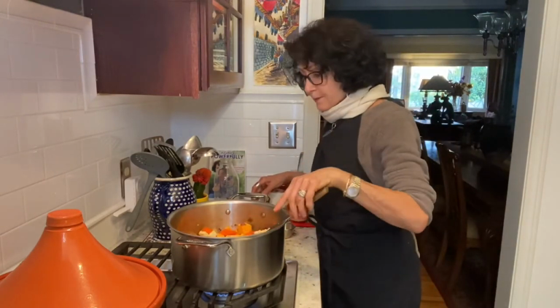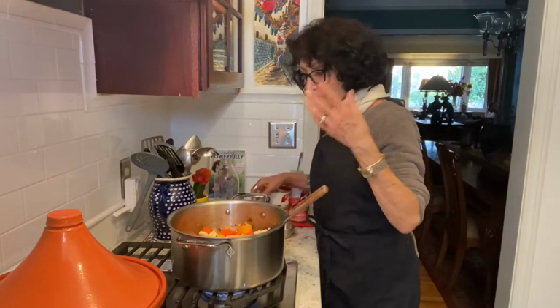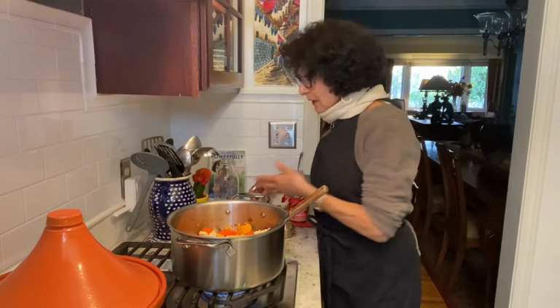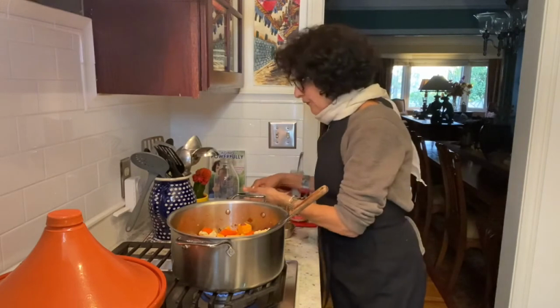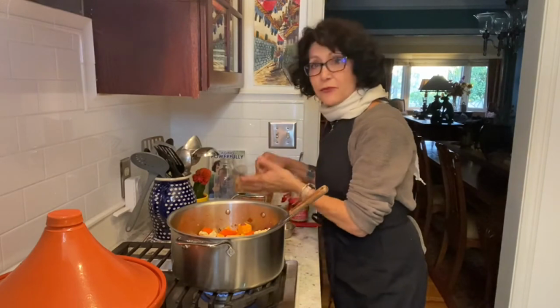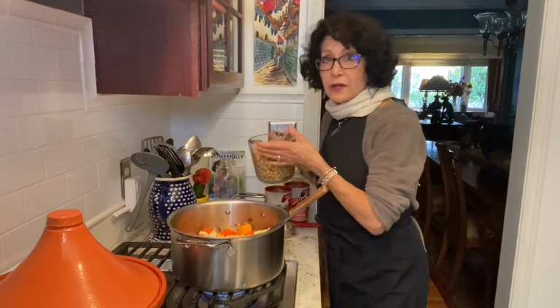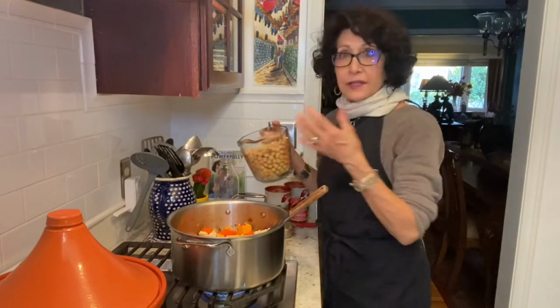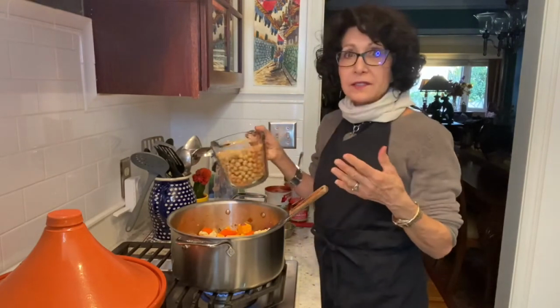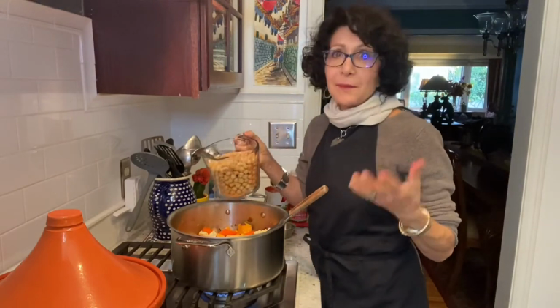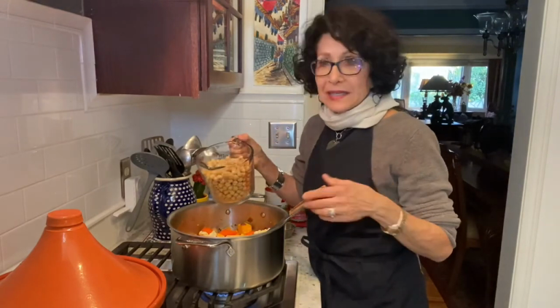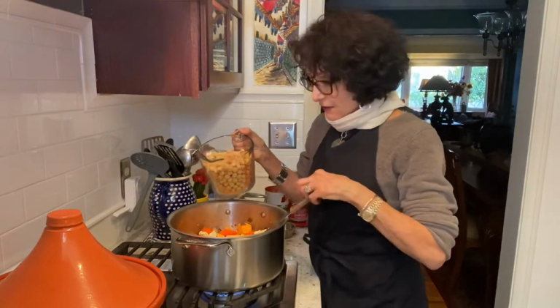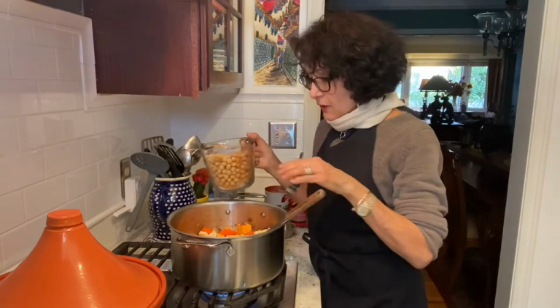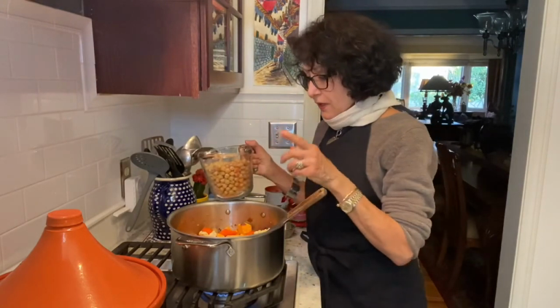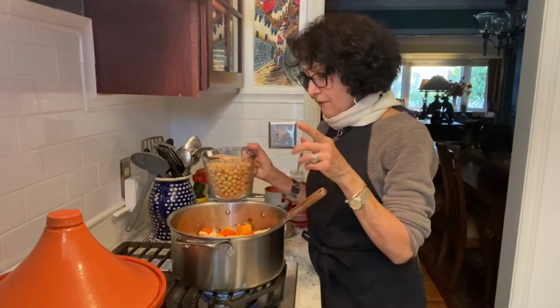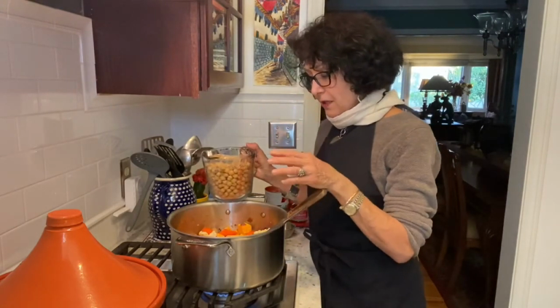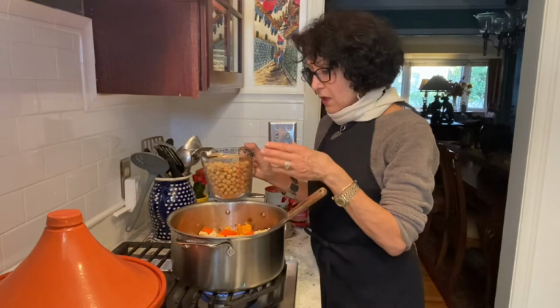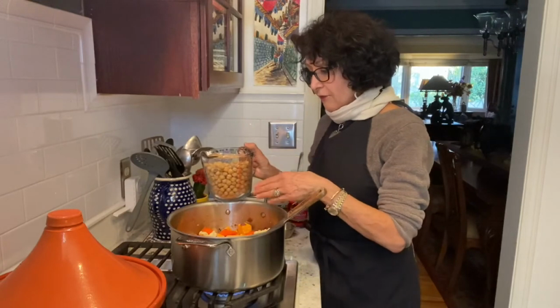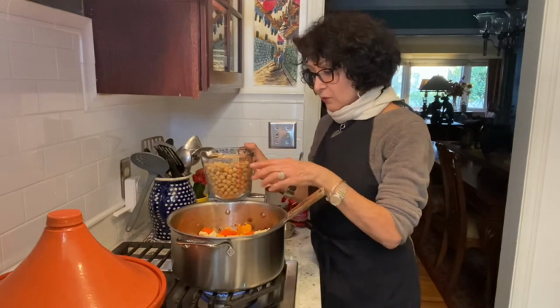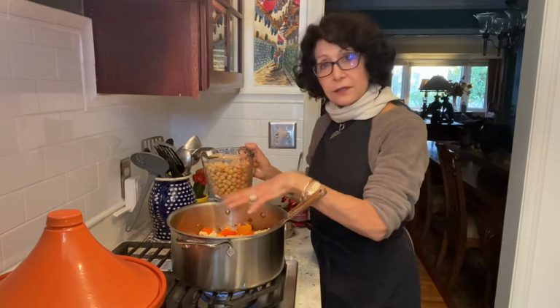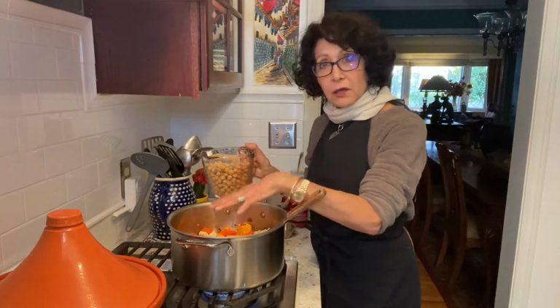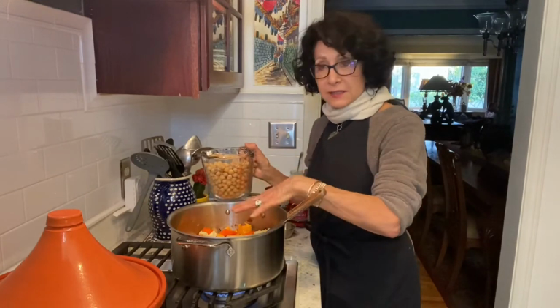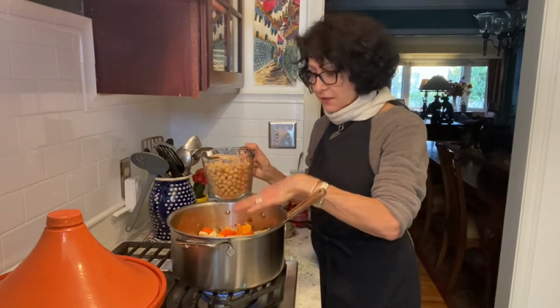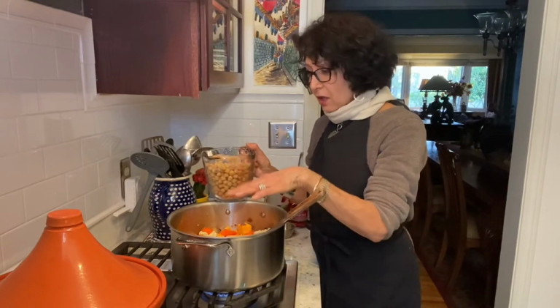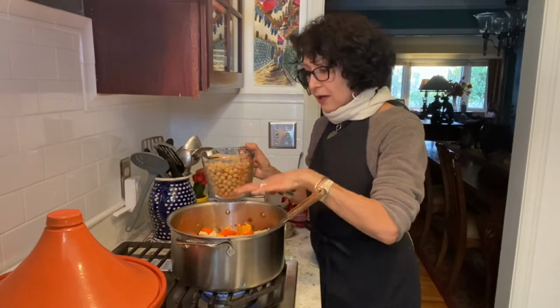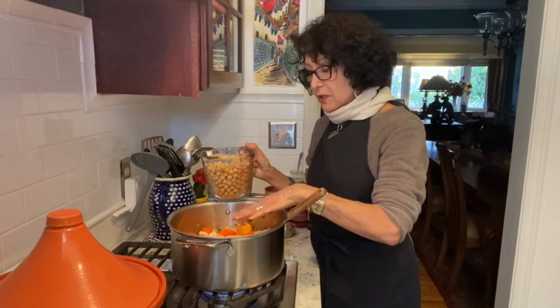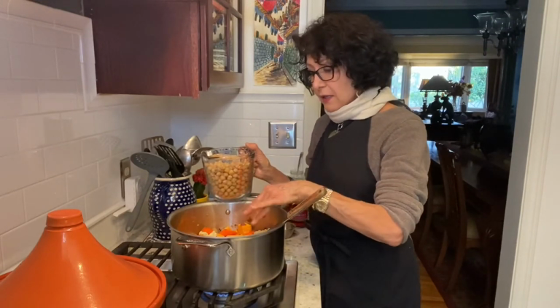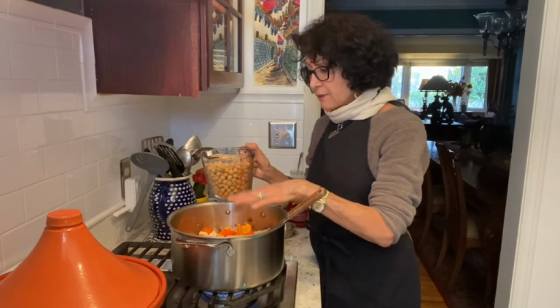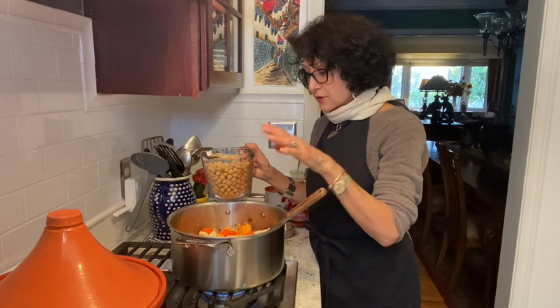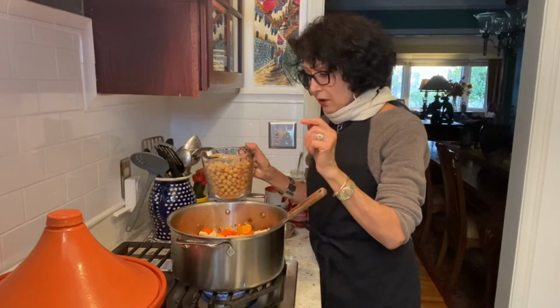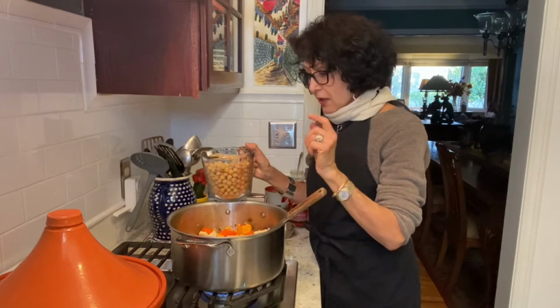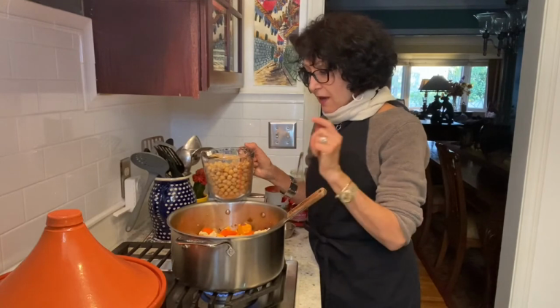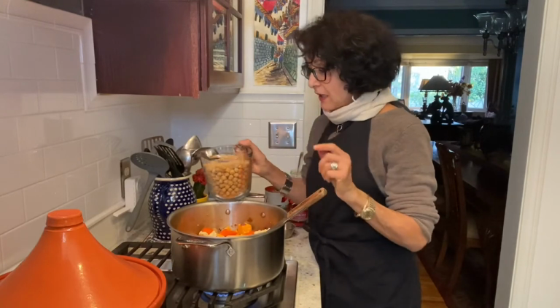If you love the food enough, you'll eat it and not miss anything else. We have in here cauliflower, onion, garlic, seasonings, cauliflower, butternut squash, and carrot.